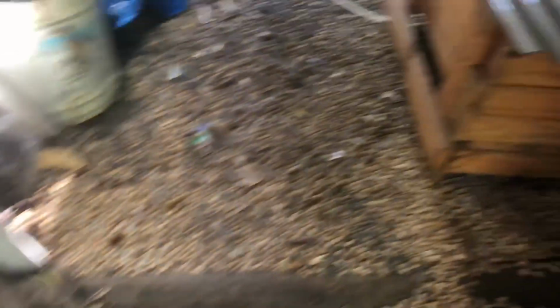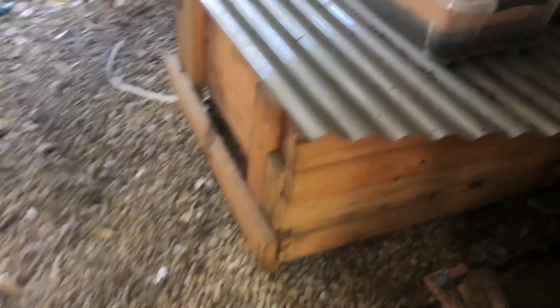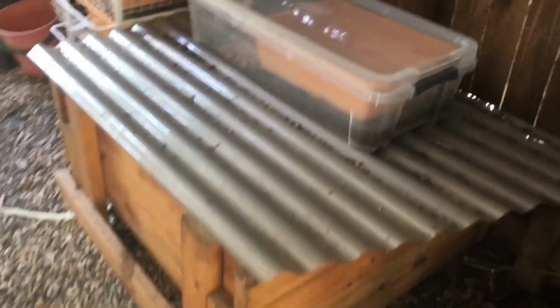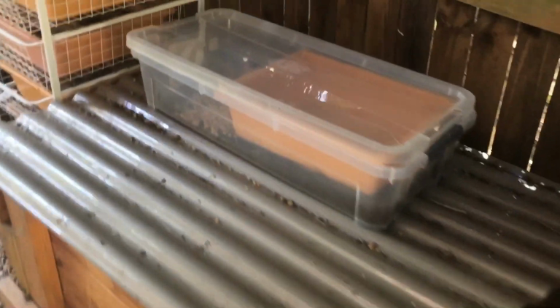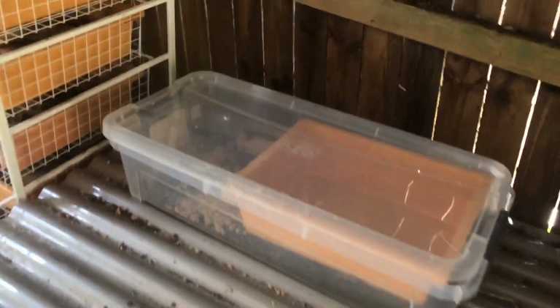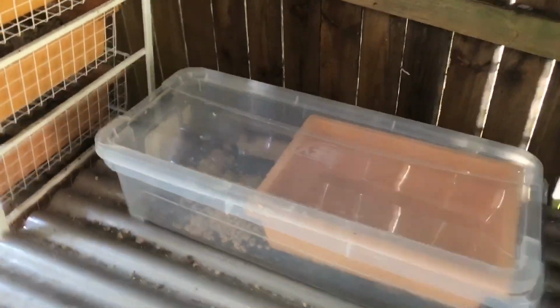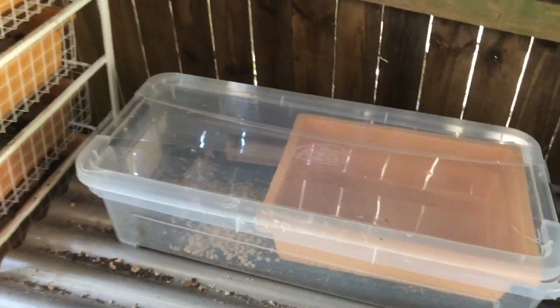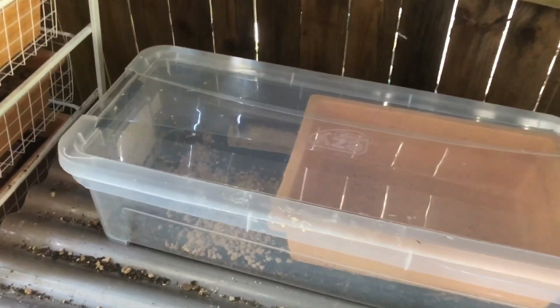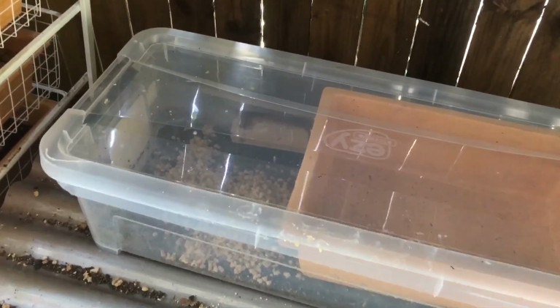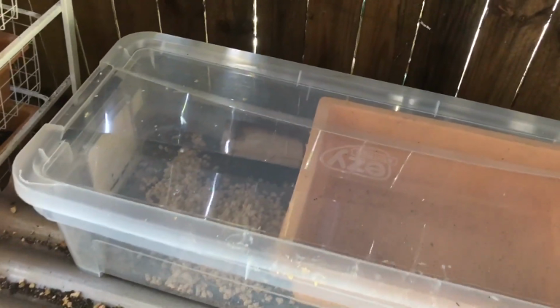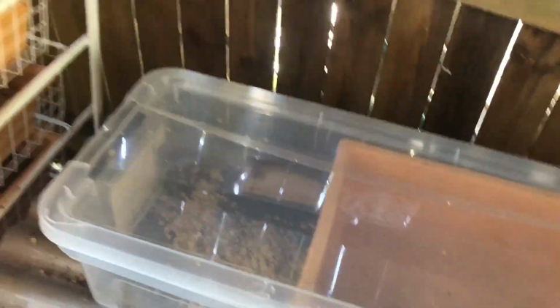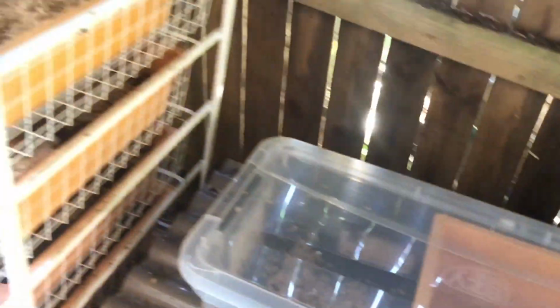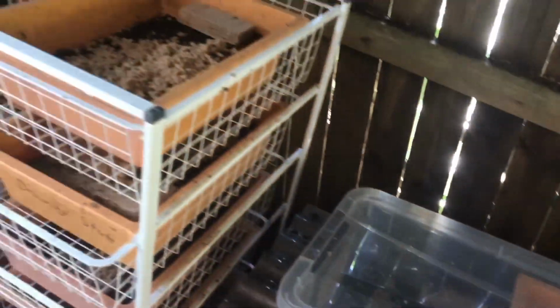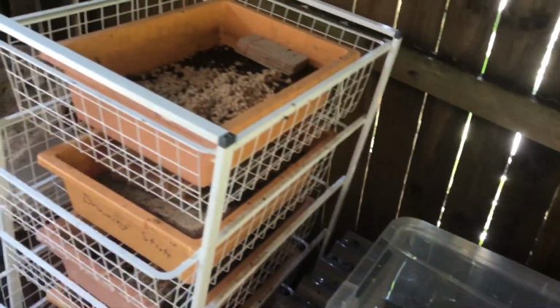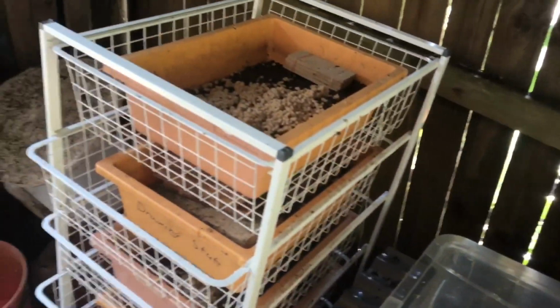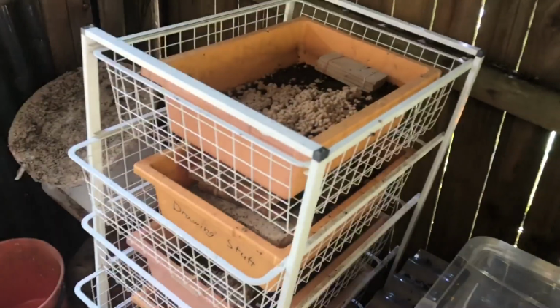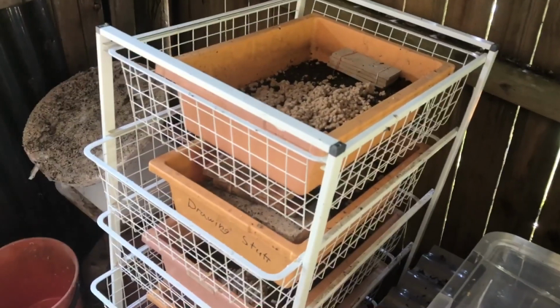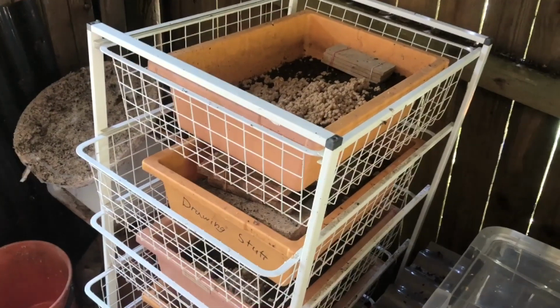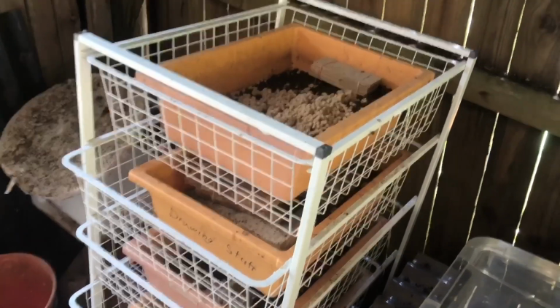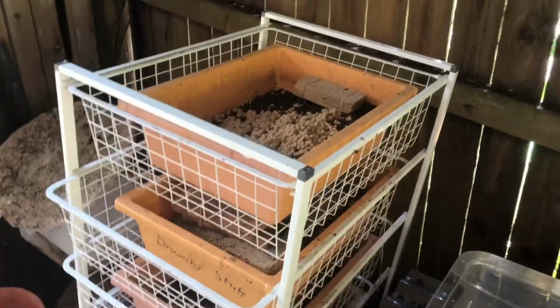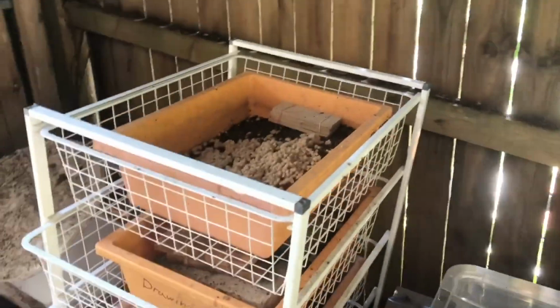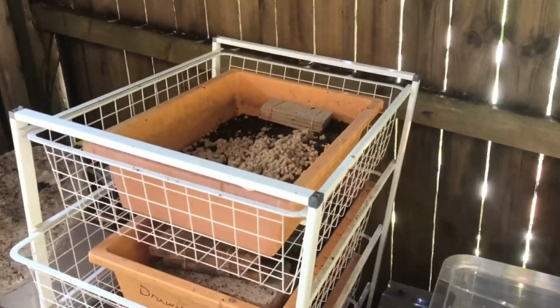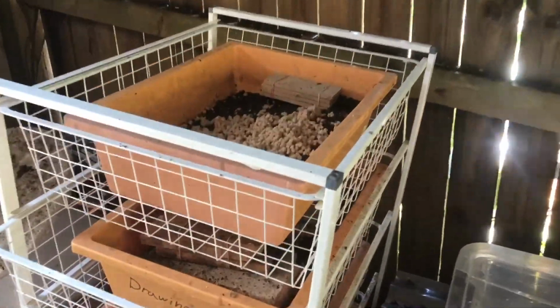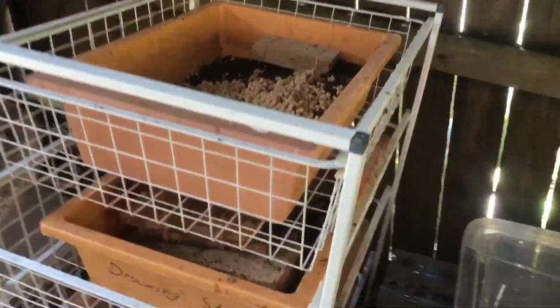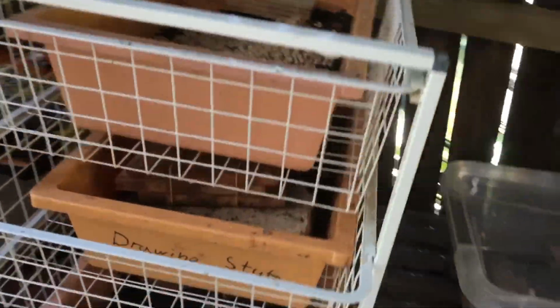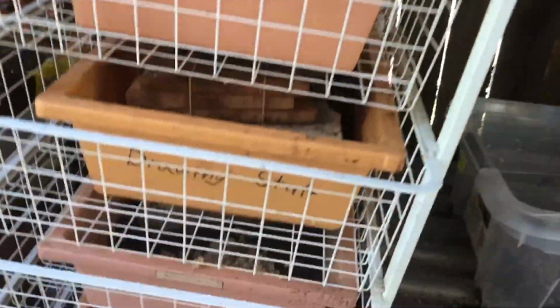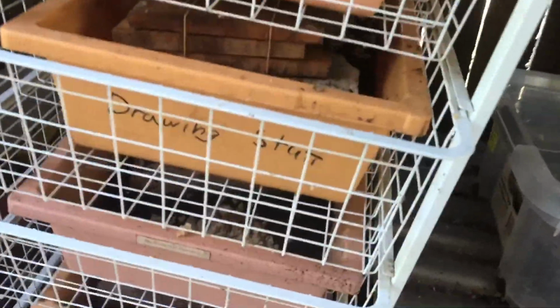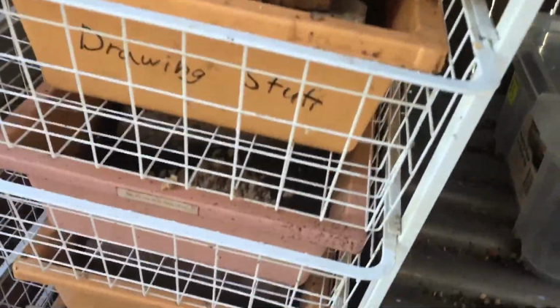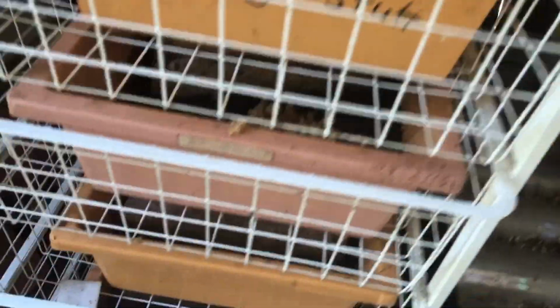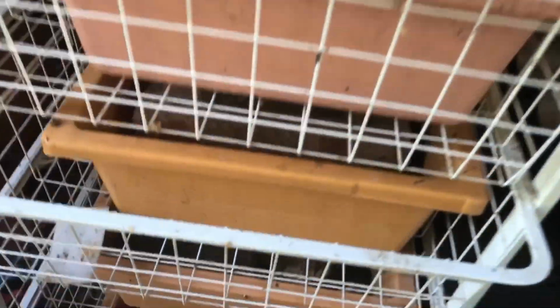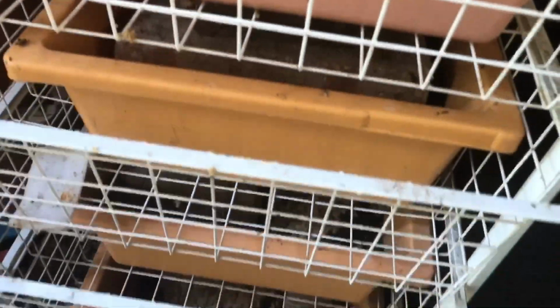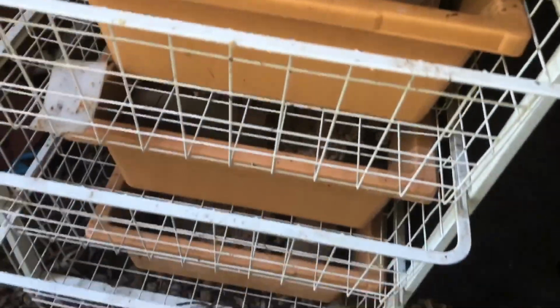There's another system here, and this is a rack with a lot of trays in there. I can see a little fly in here — she's laying her eggs.